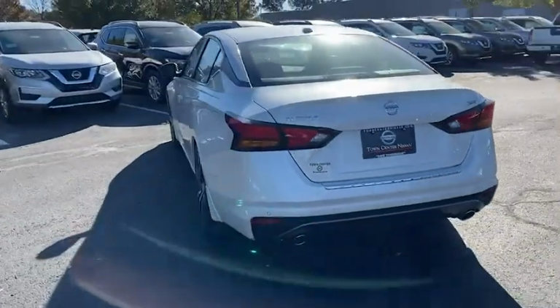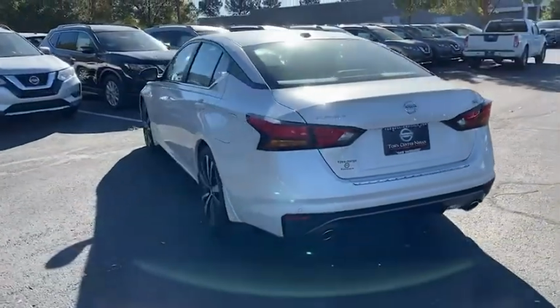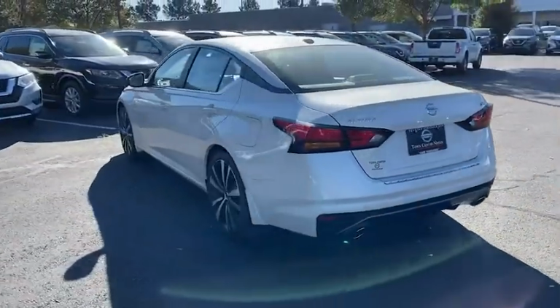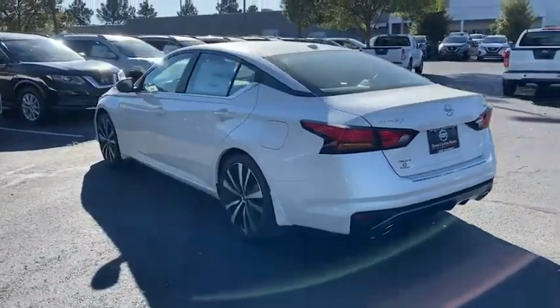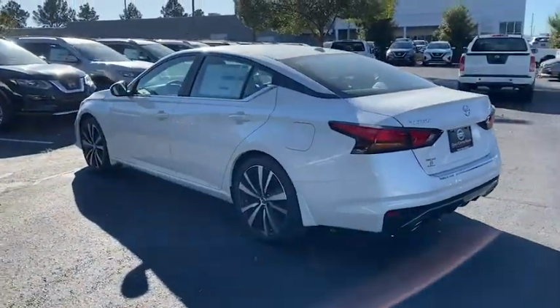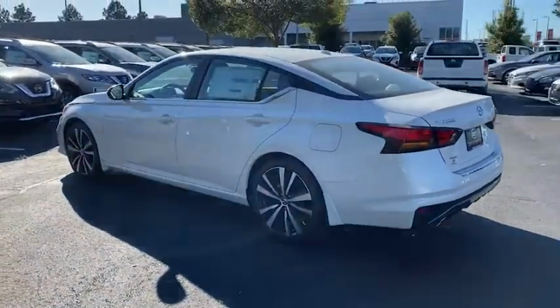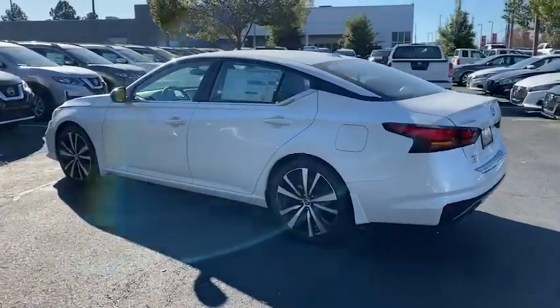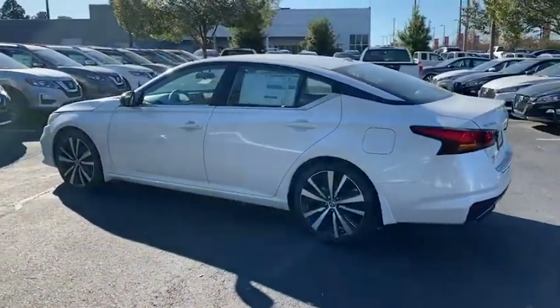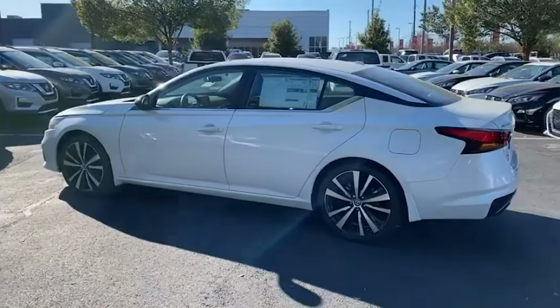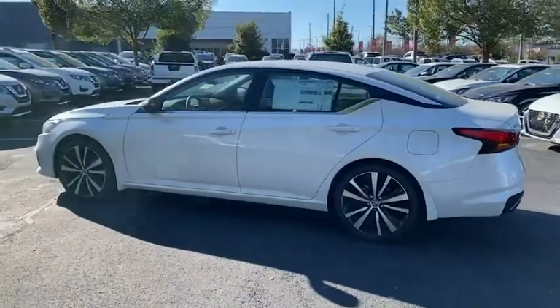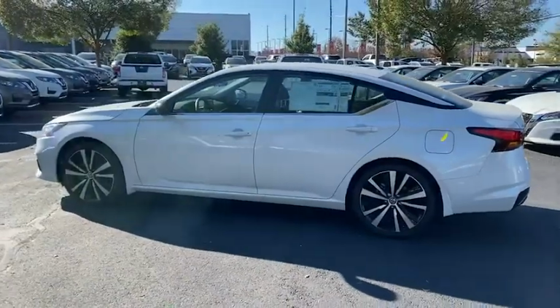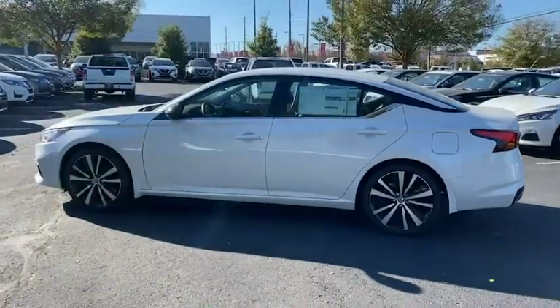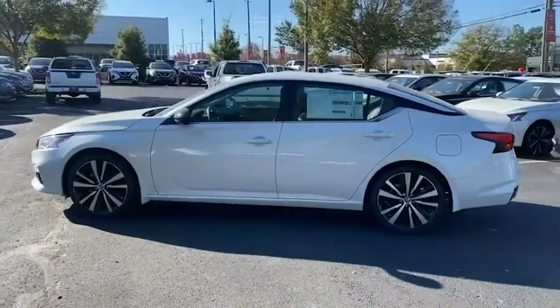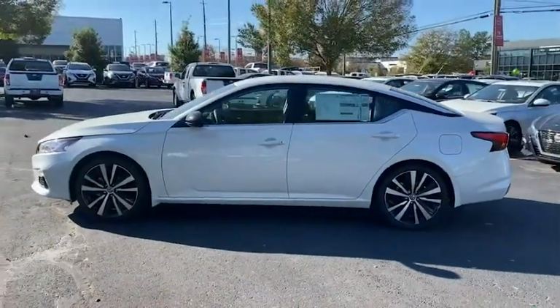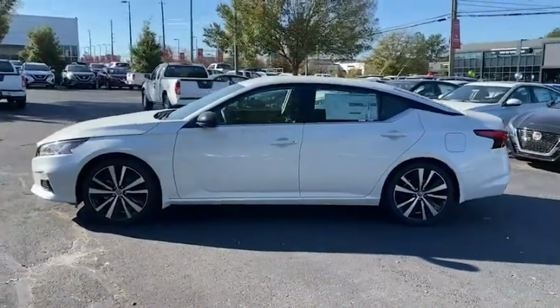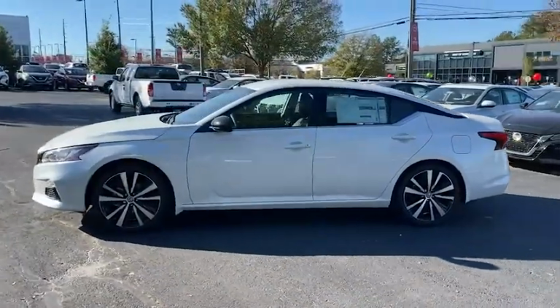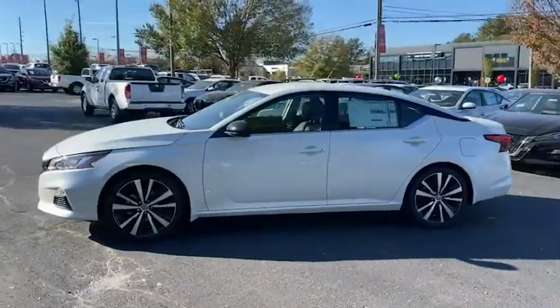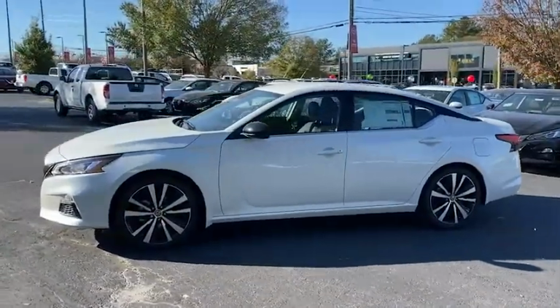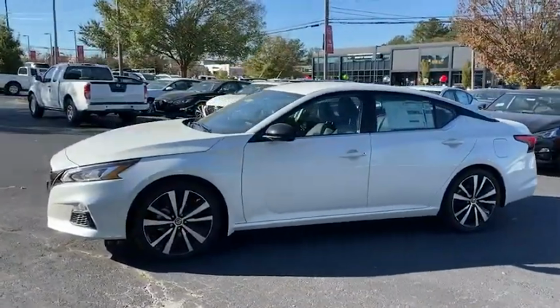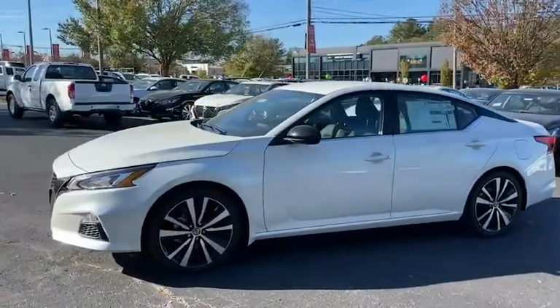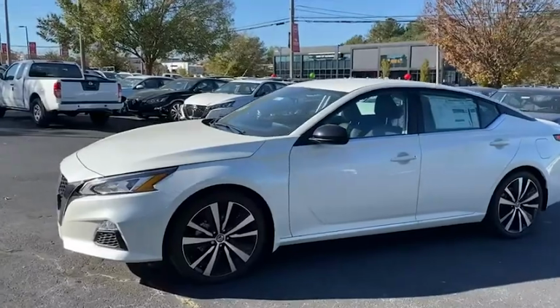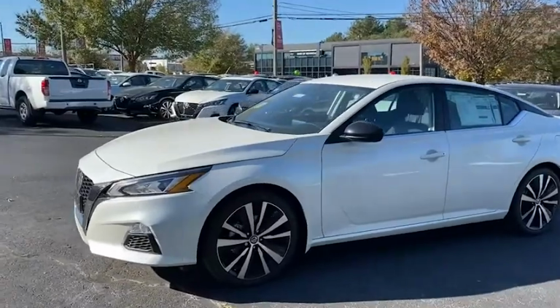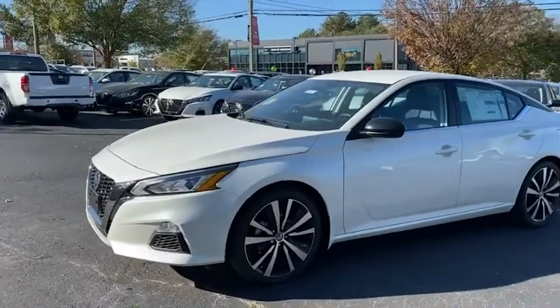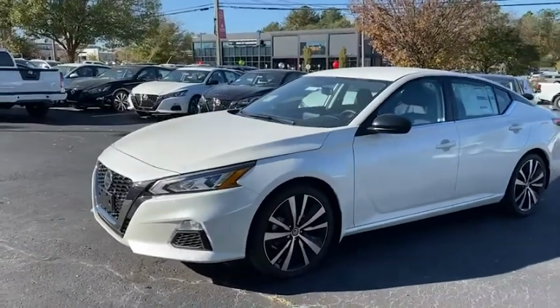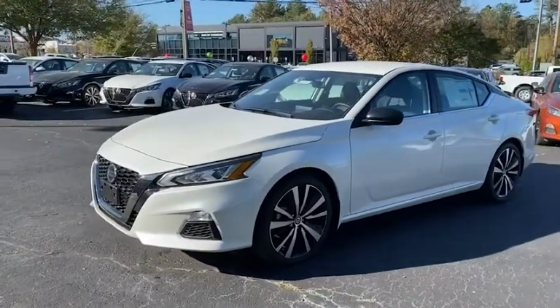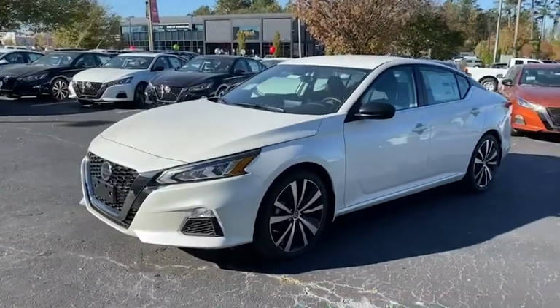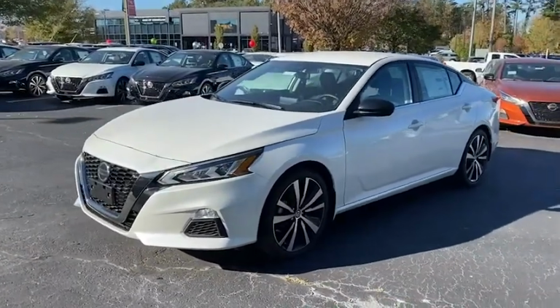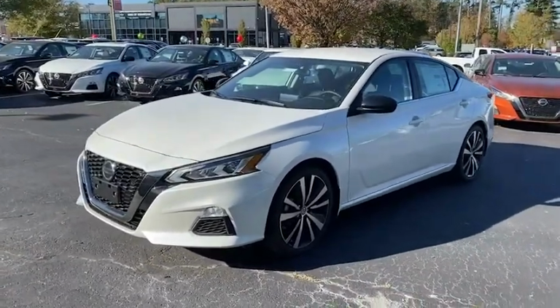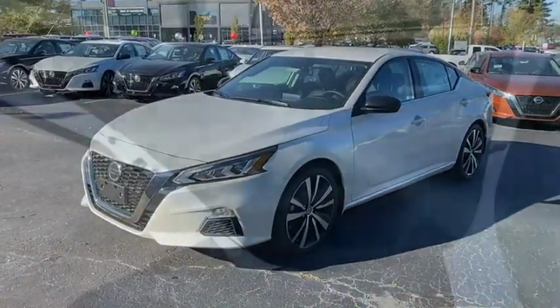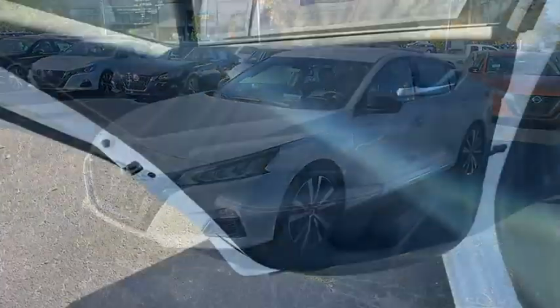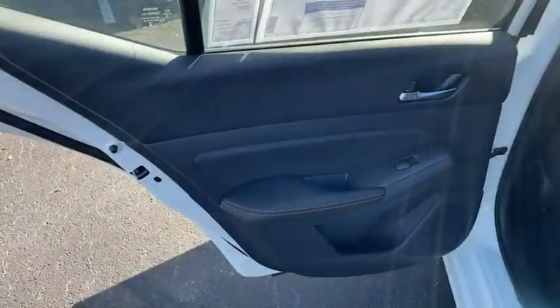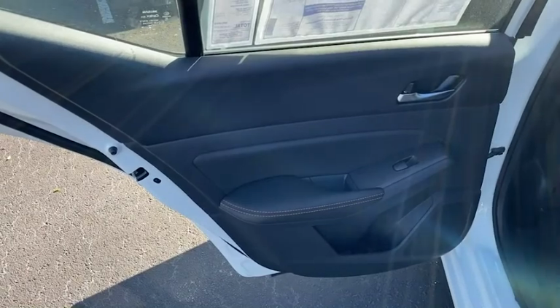These are just some of the great options this vehicle comes with: electronic stability control, trip computer, power windows, ABS, four-wheel disc brakes, and power steering. Get into a family-focused sedan that knows how to have fun.